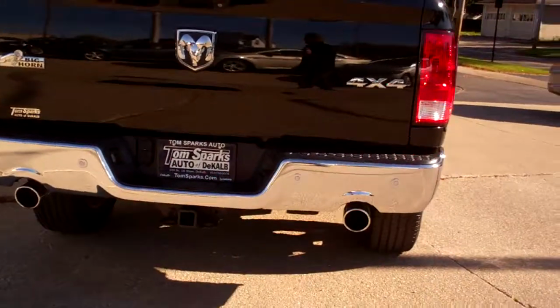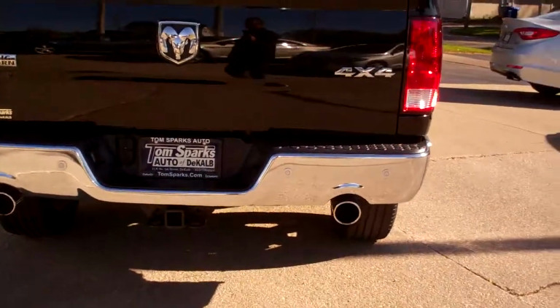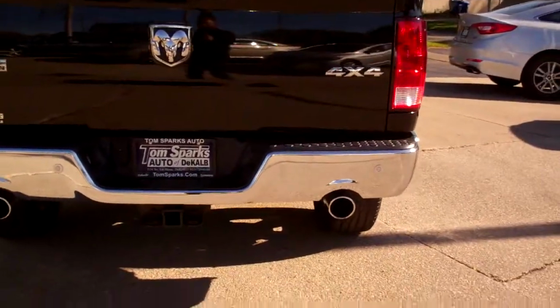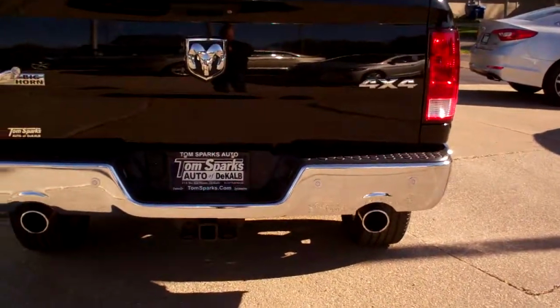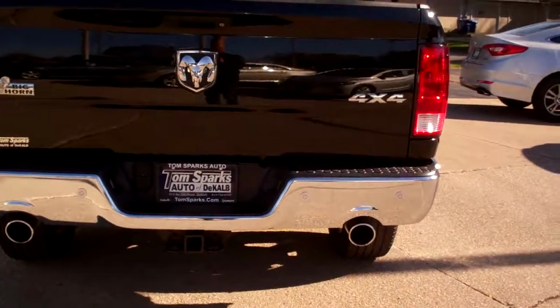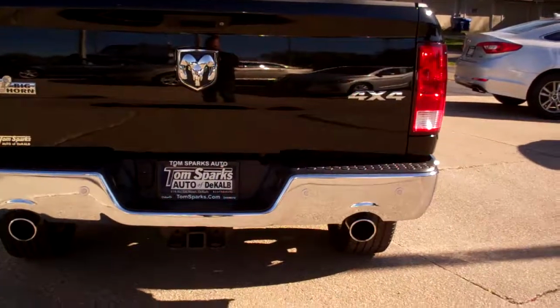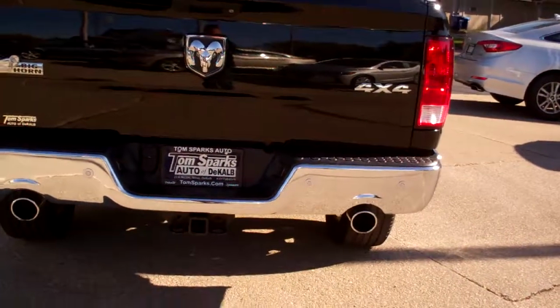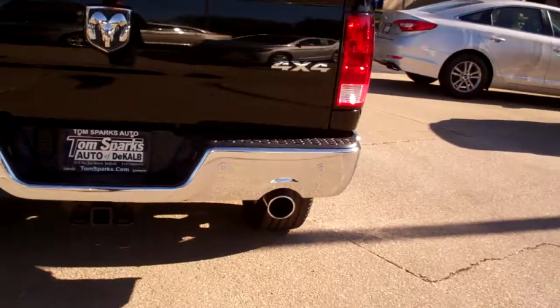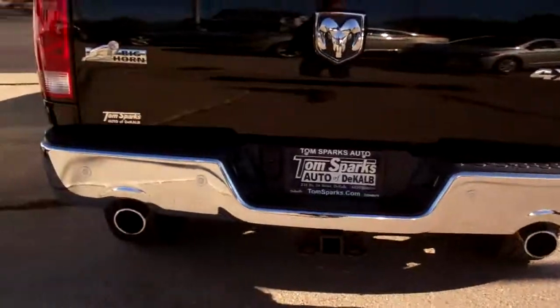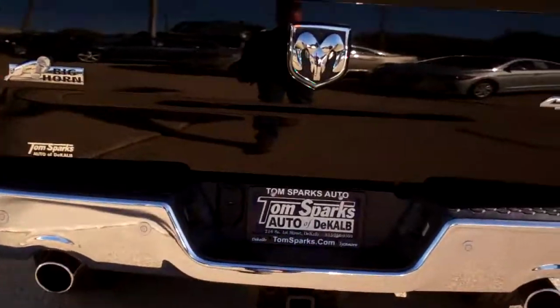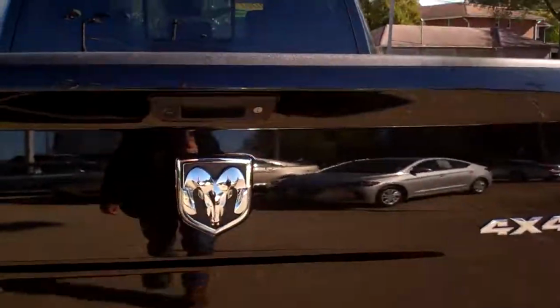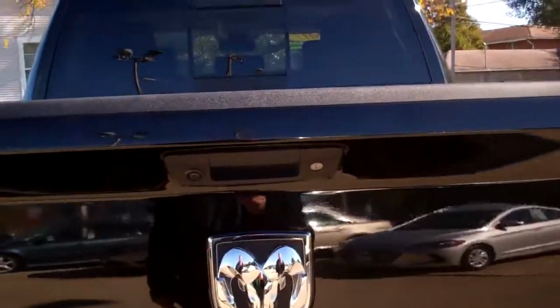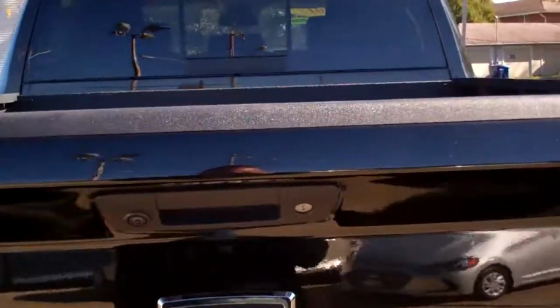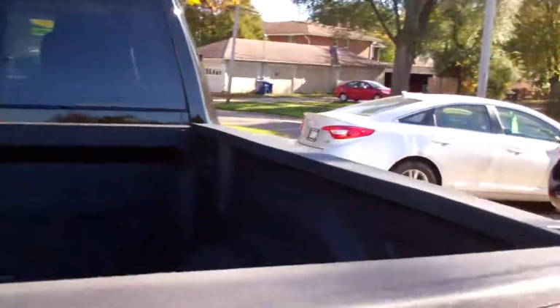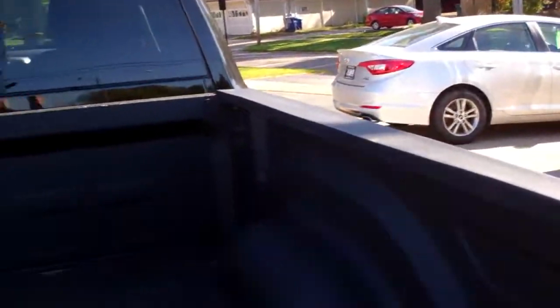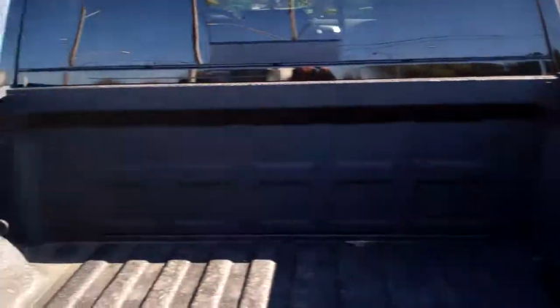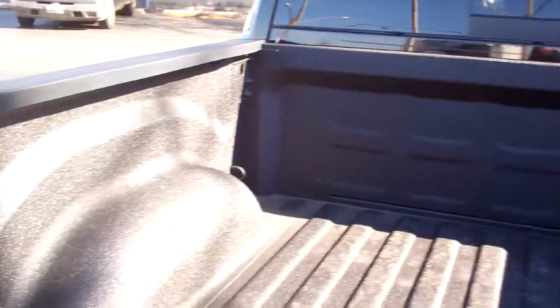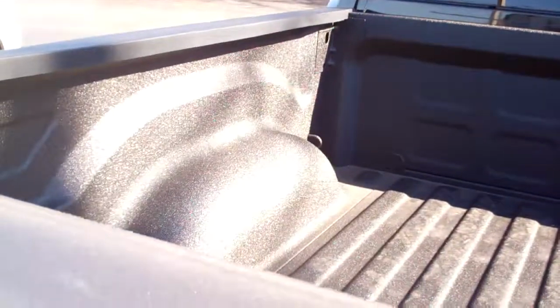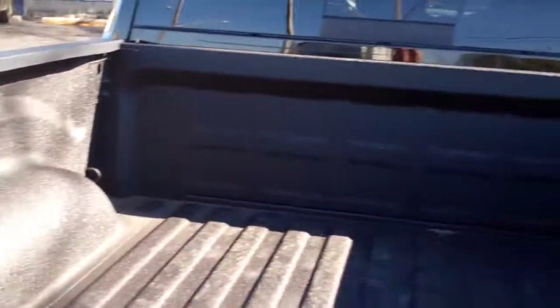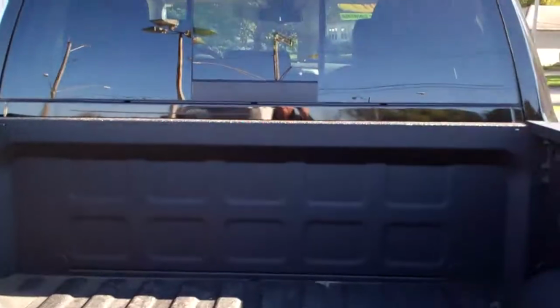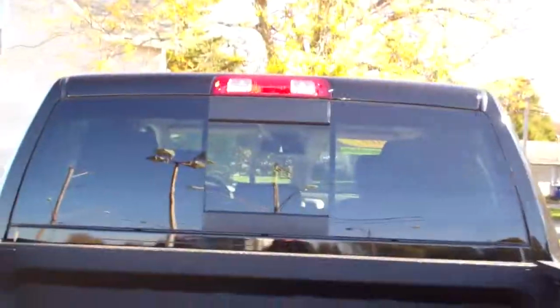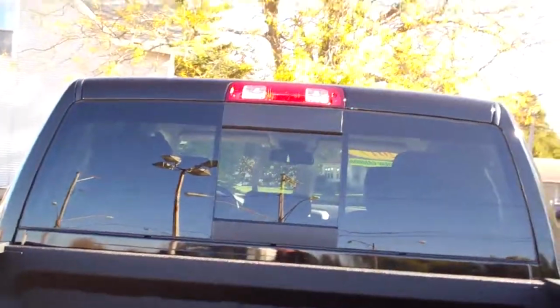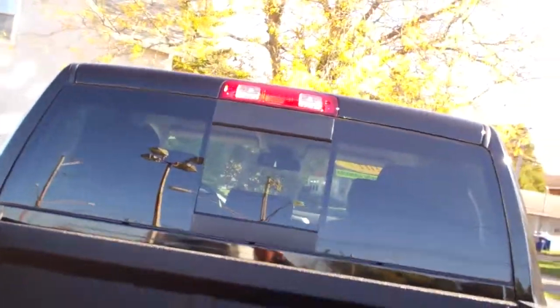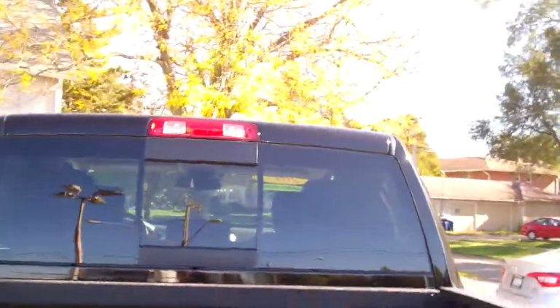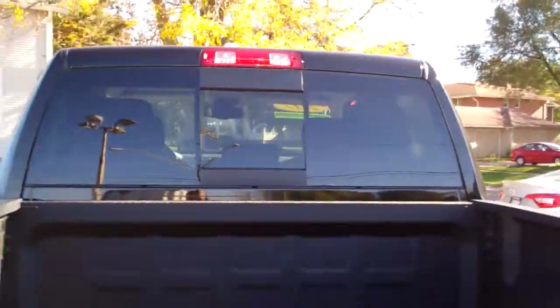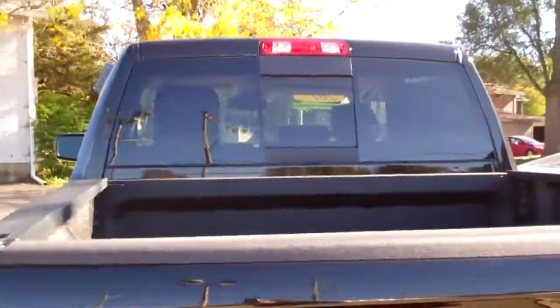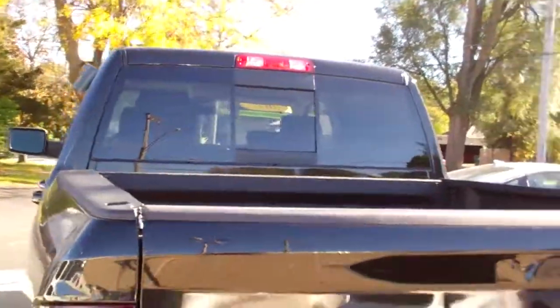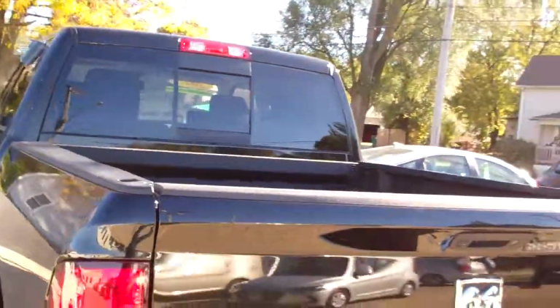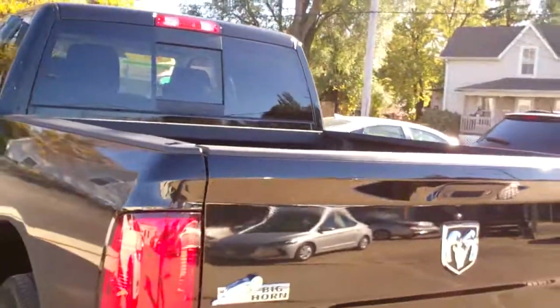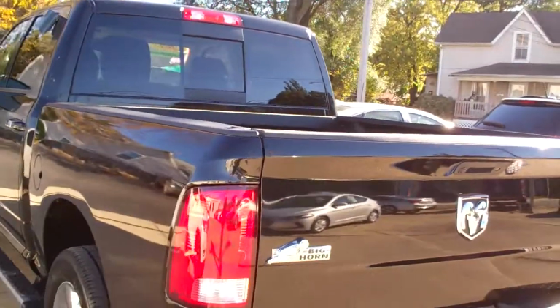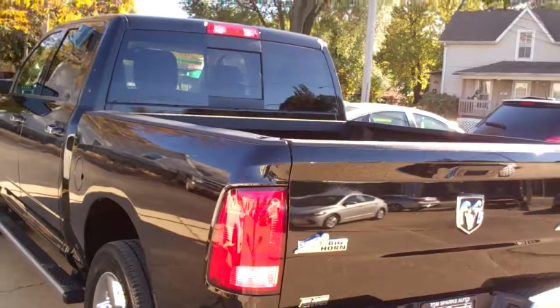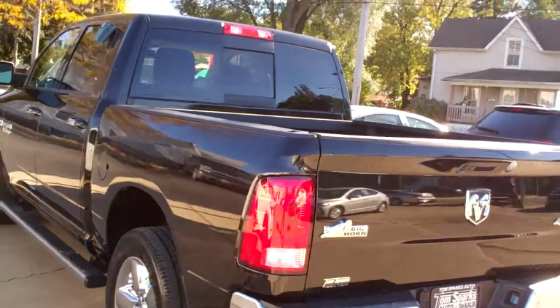Dual exhaust, trailer hitch package with tow, backup assist, backup camera, nice spray-in bed liner — that's nice — rear sliding back window, power.